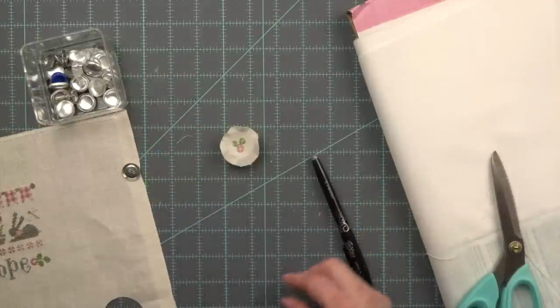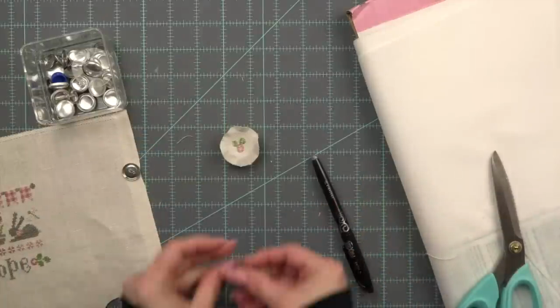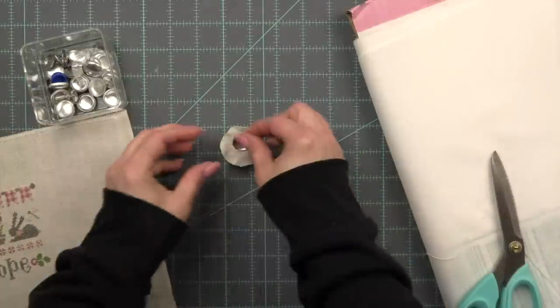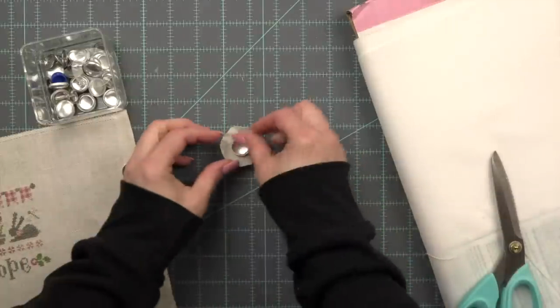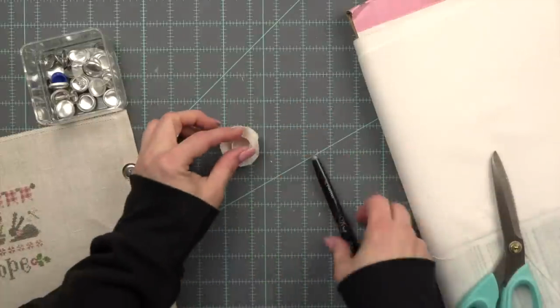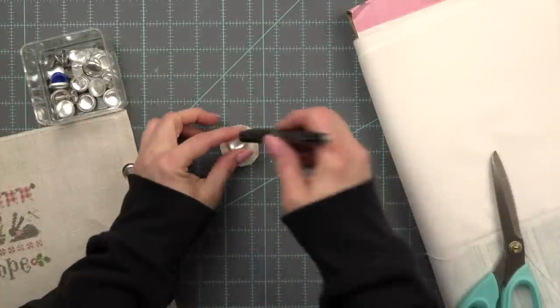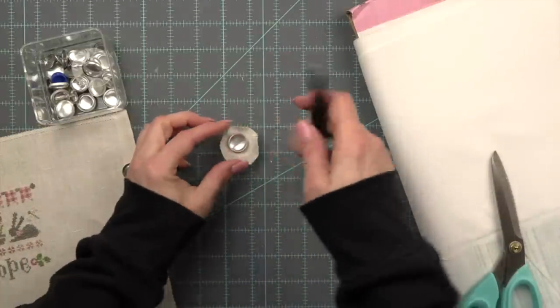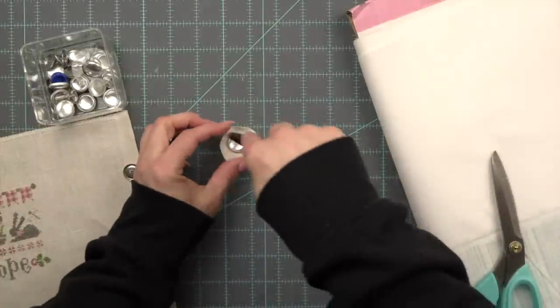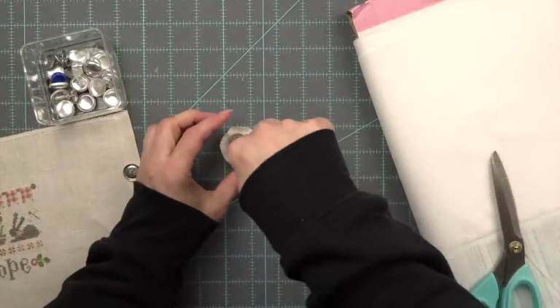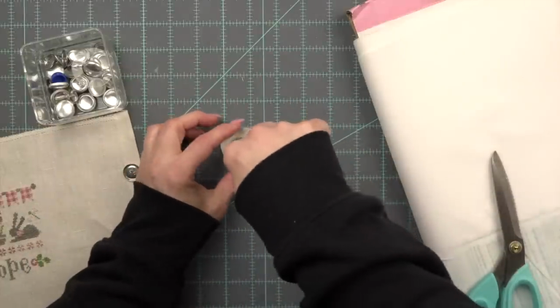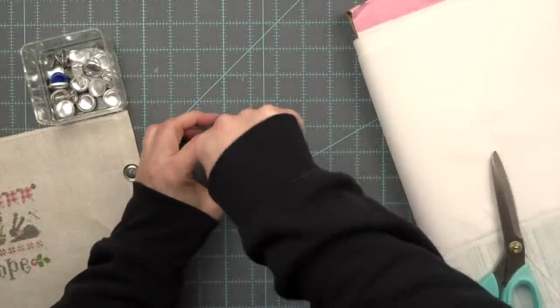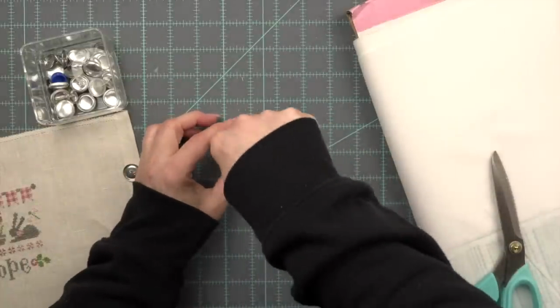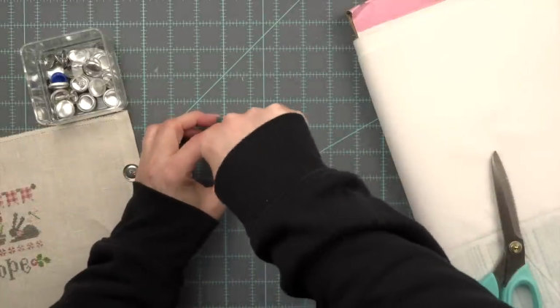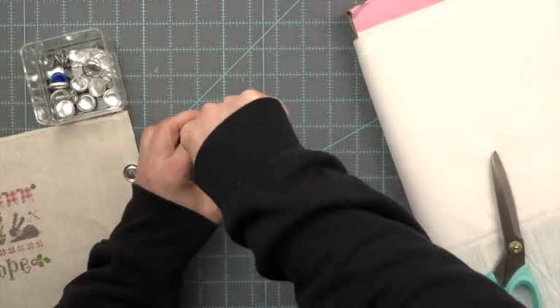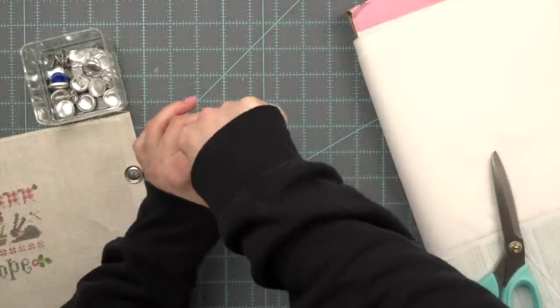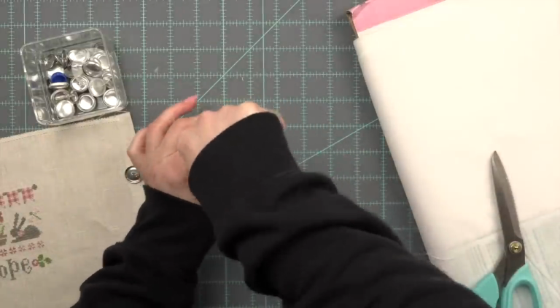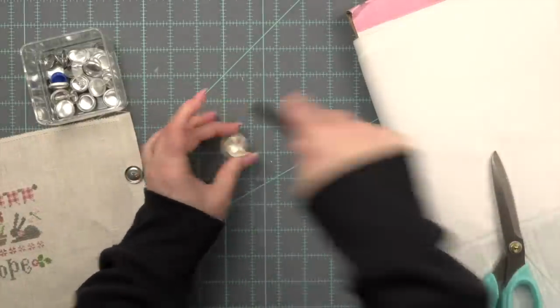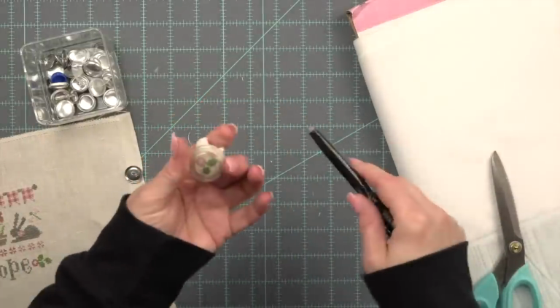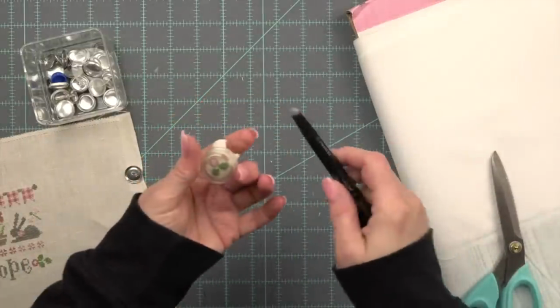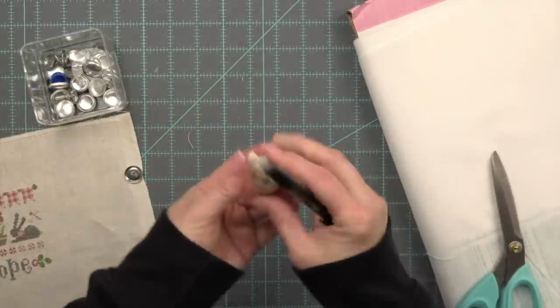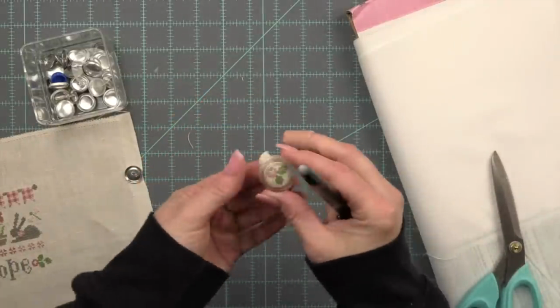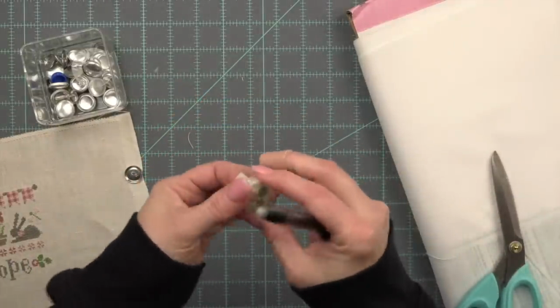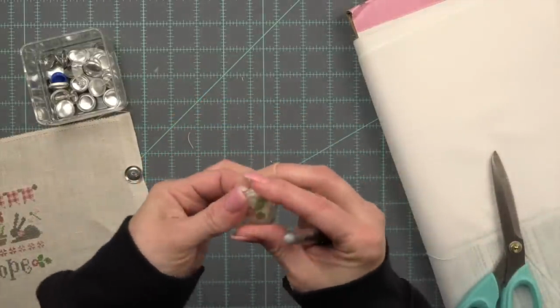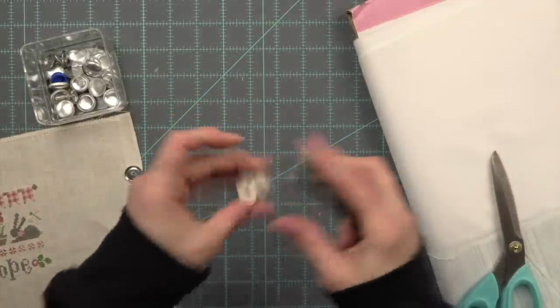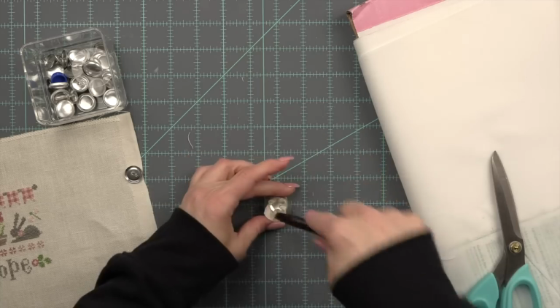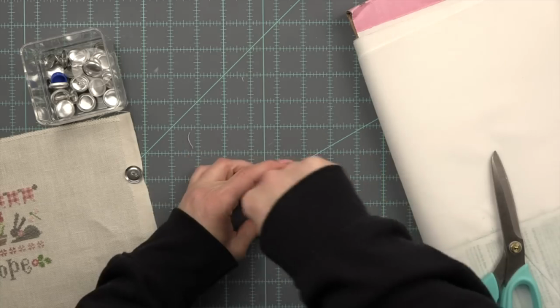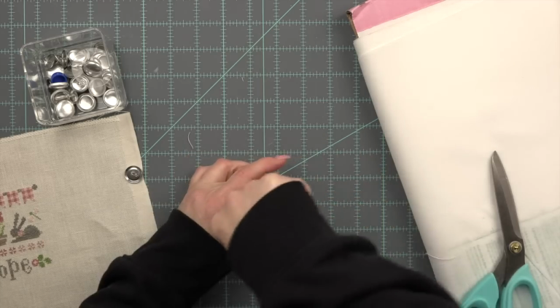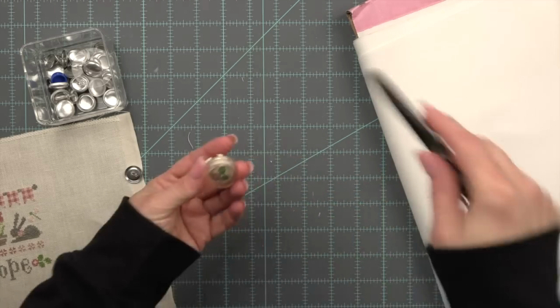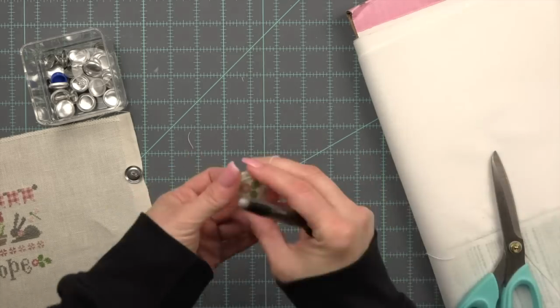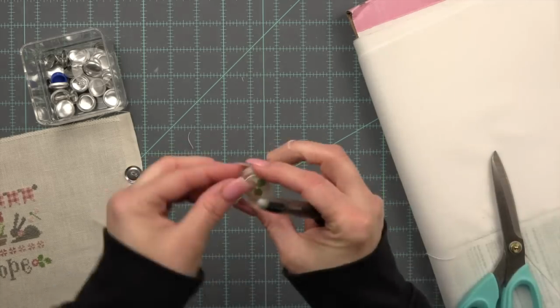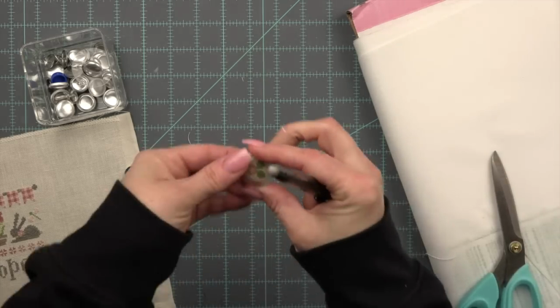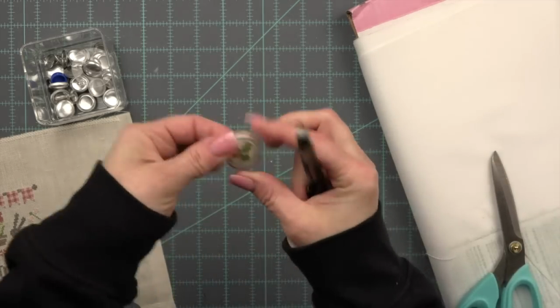These sets I did pick up at Michael's but I have links down in the description below where you can get them at Amazon. I even think you can get them at Fat Quarter Shop, so I will have links to the button kits that I use down in the description.